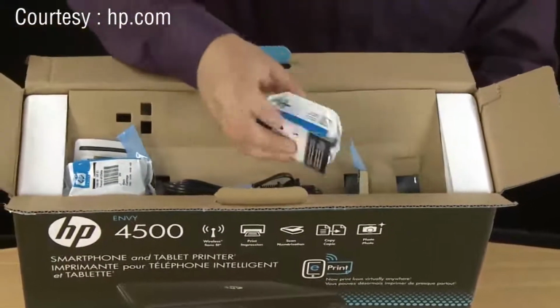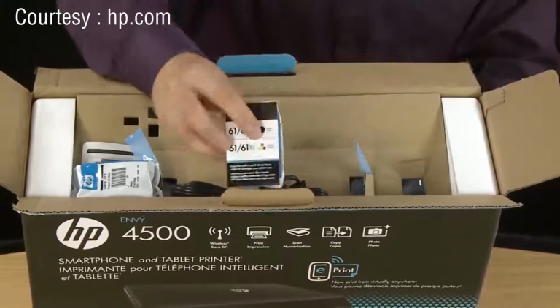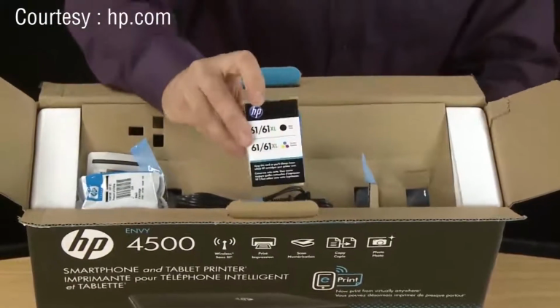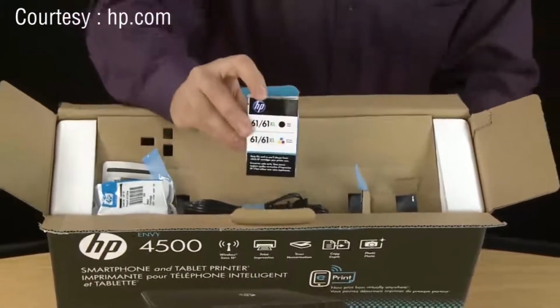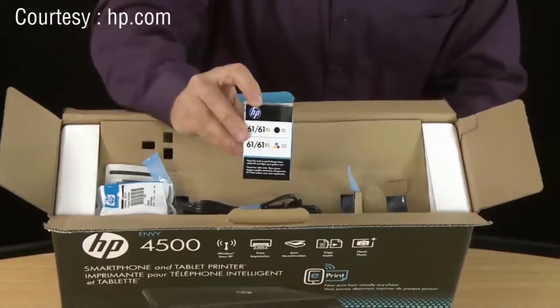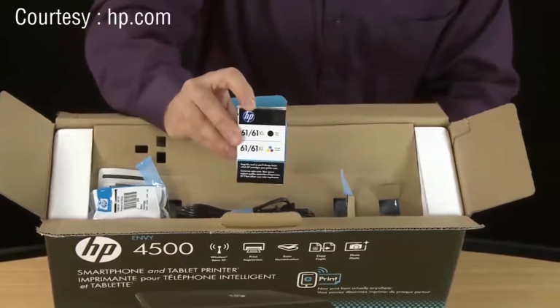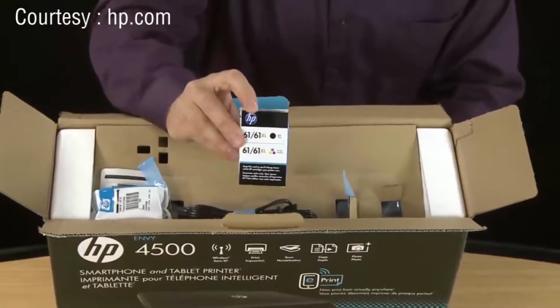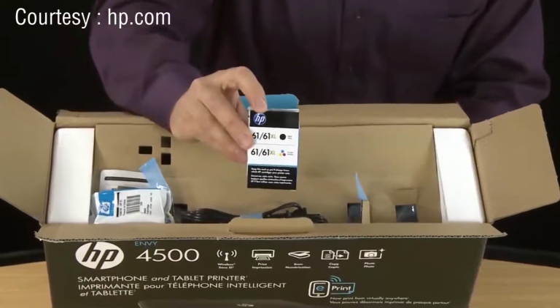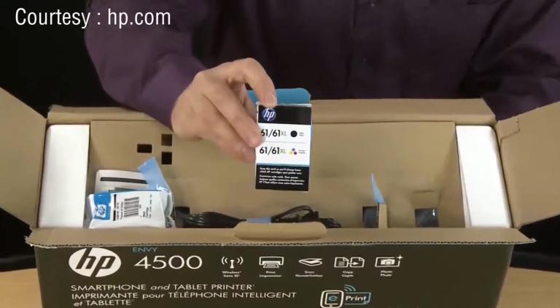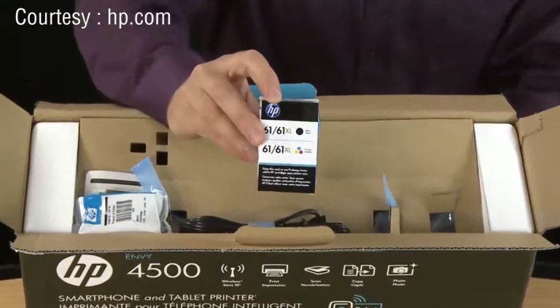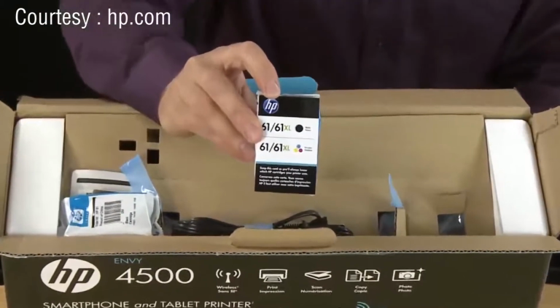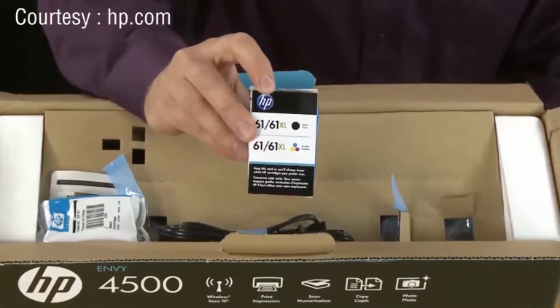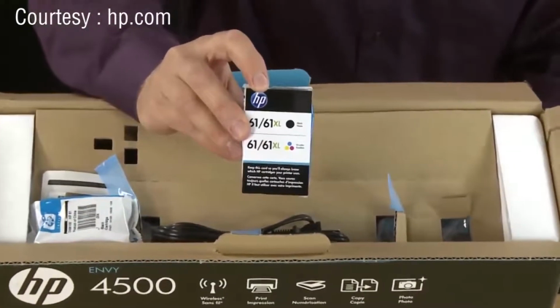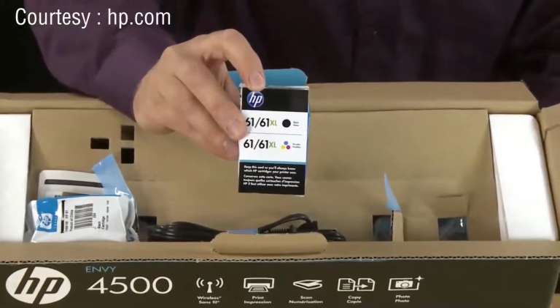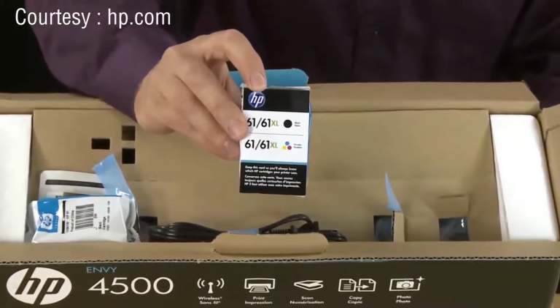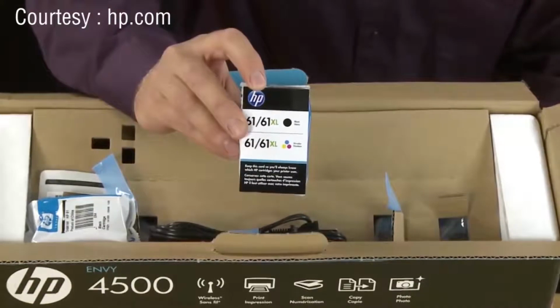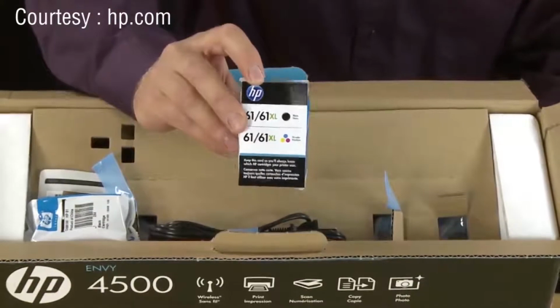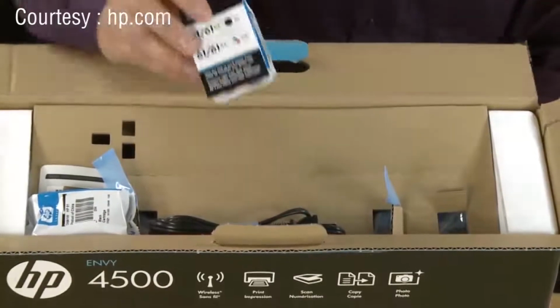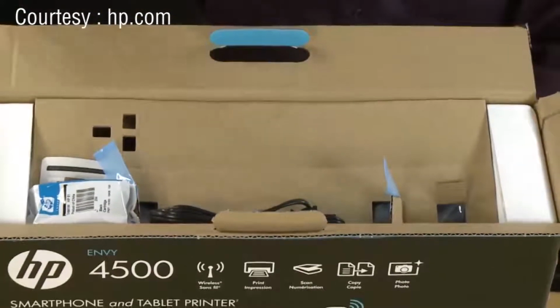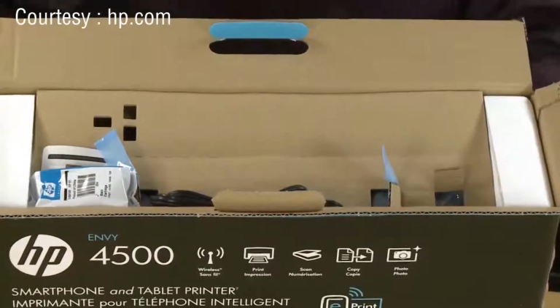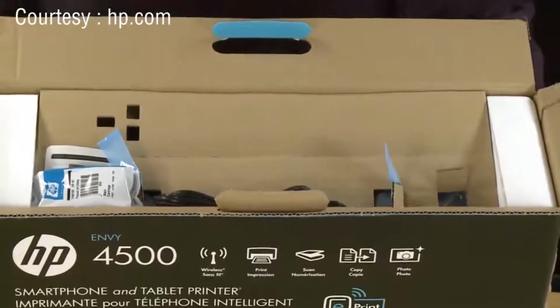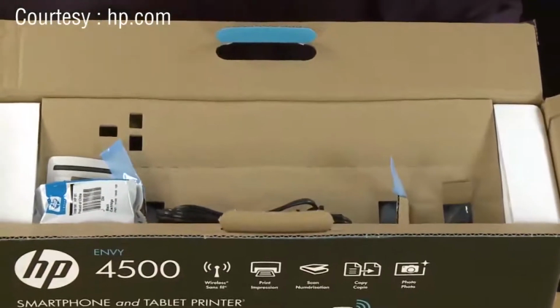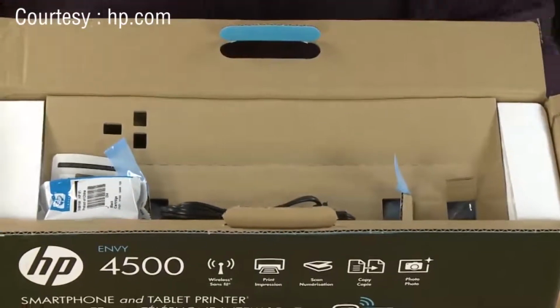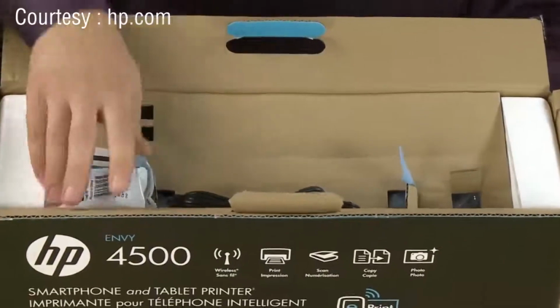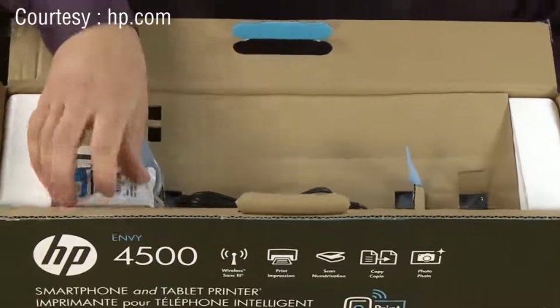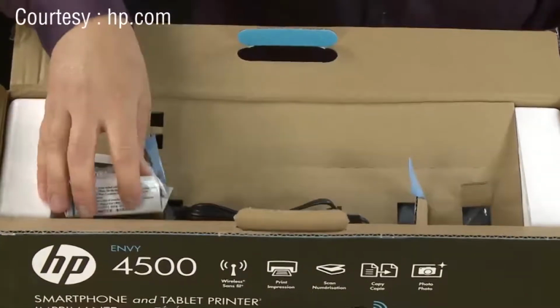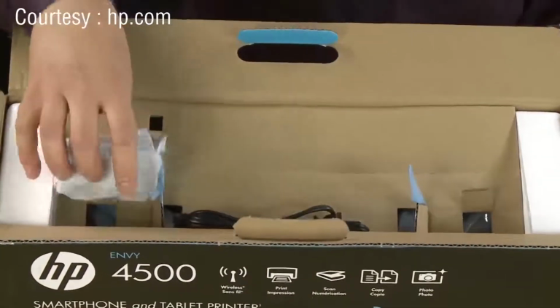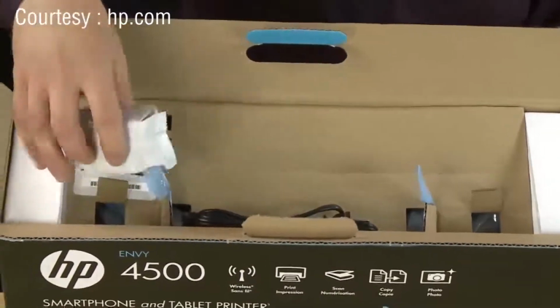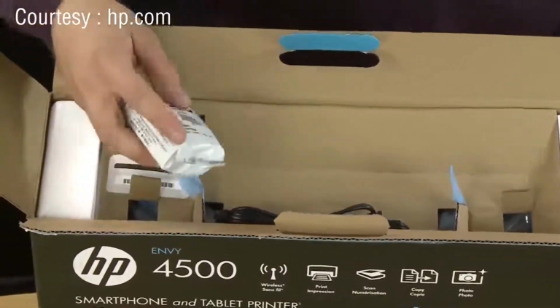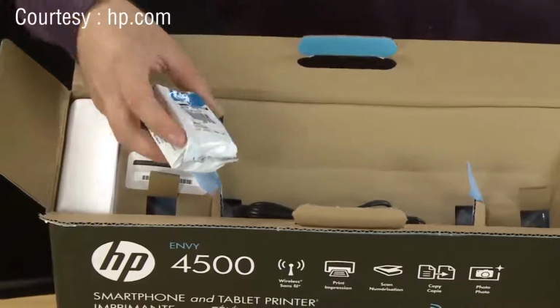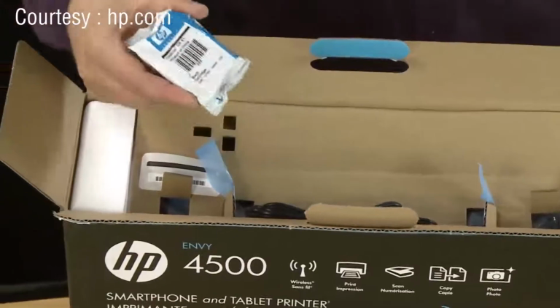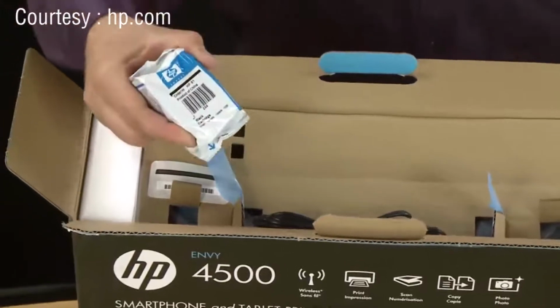The first one here will have a card attached. This is your tricolor cartridge. It's a good idea to keep this card around so you'll know which cartridges to buy when you're going to replace them. Then take out the black cartridge.